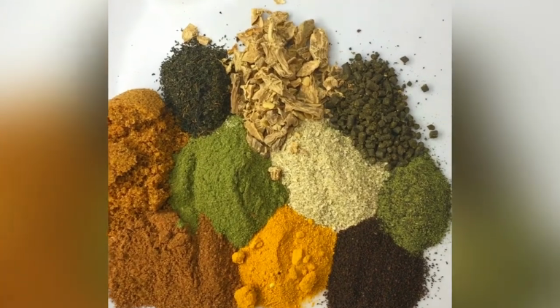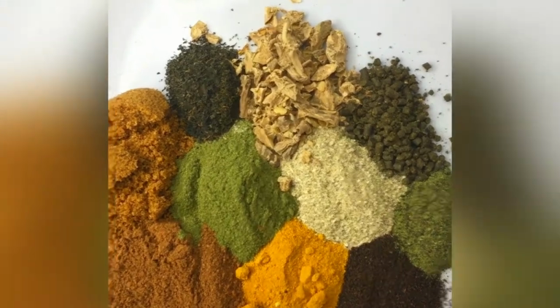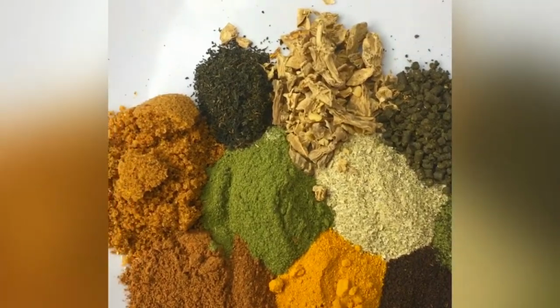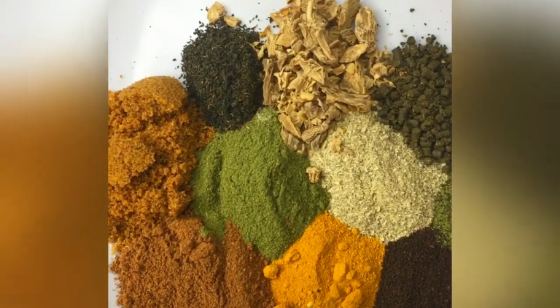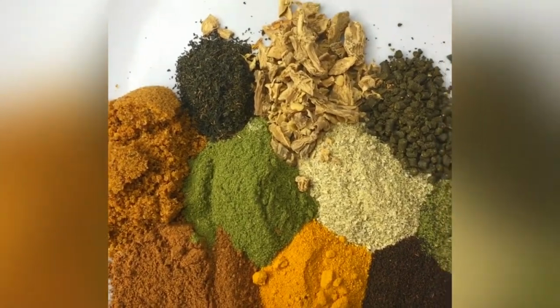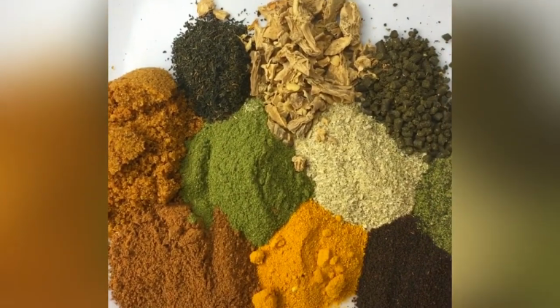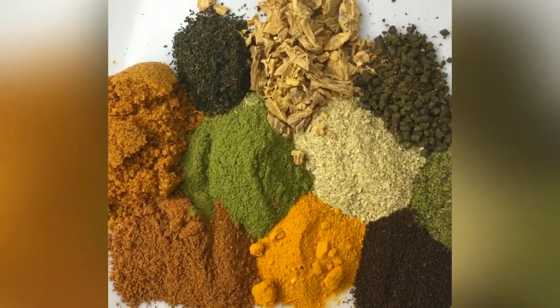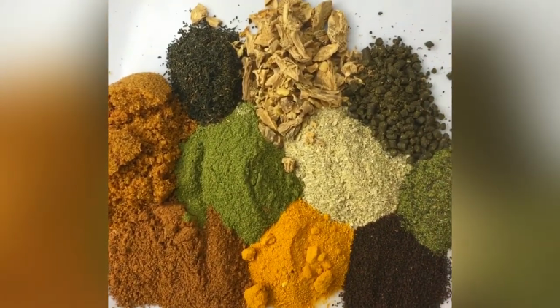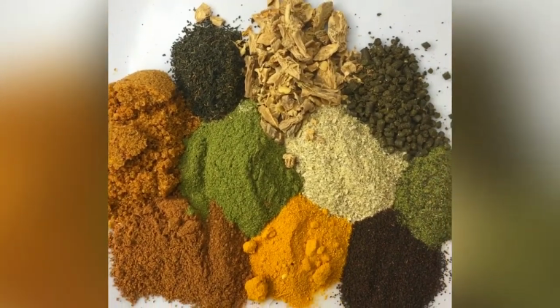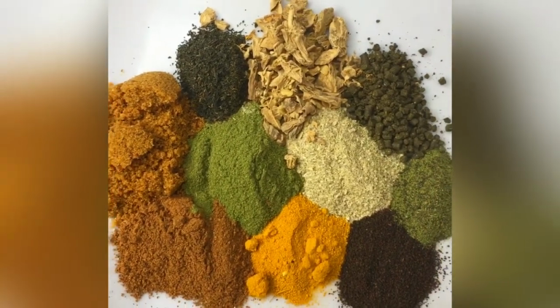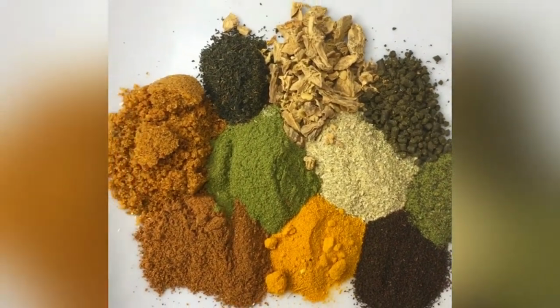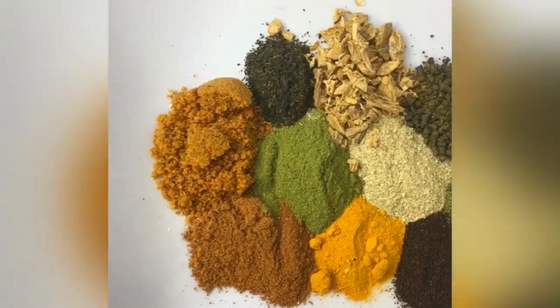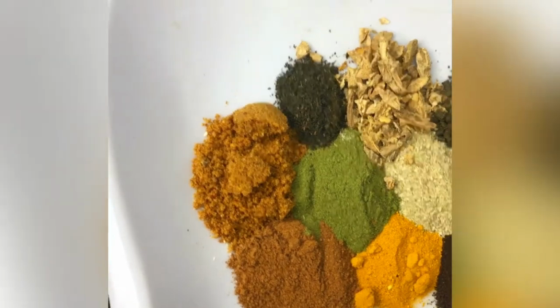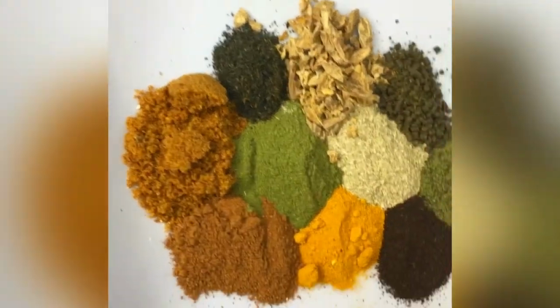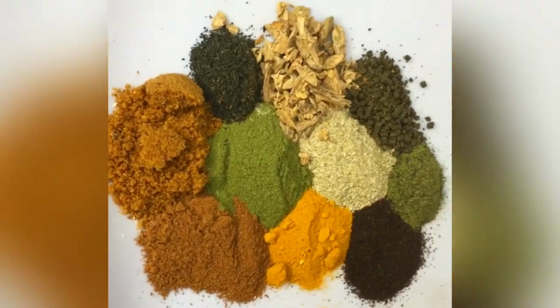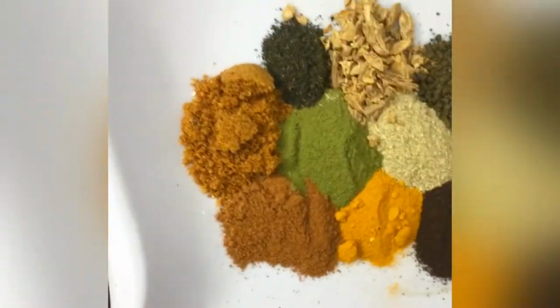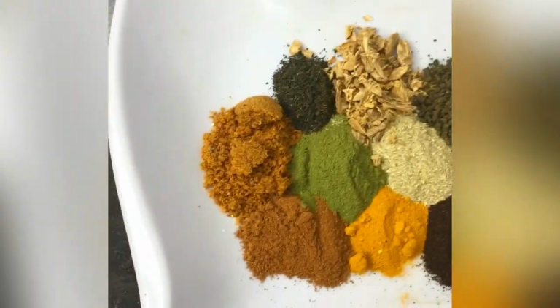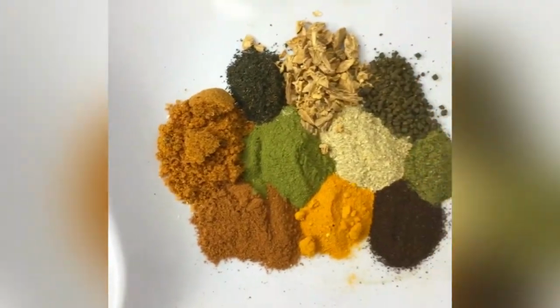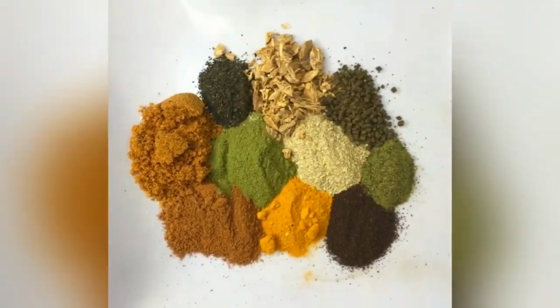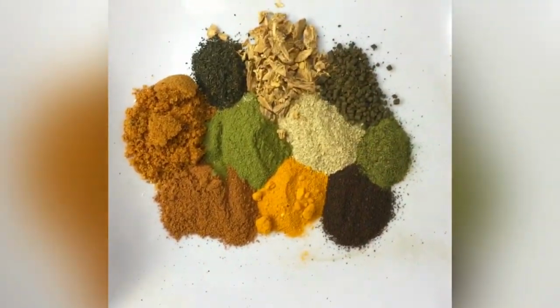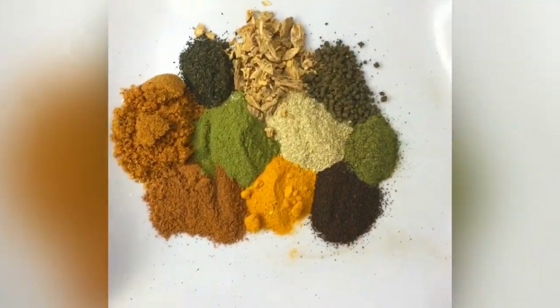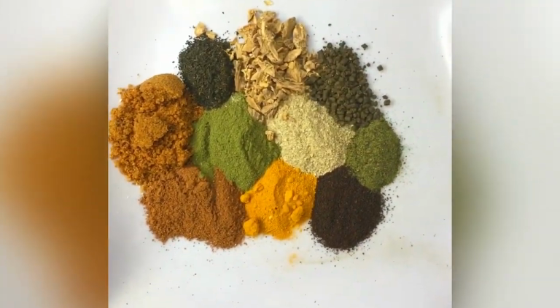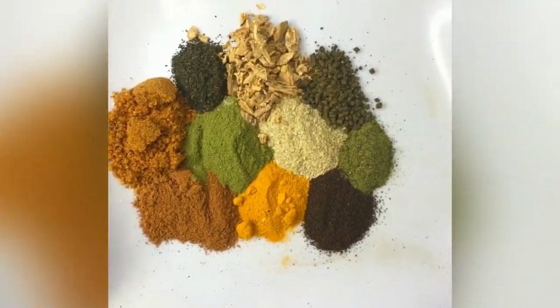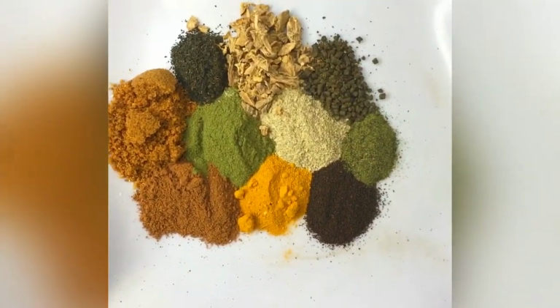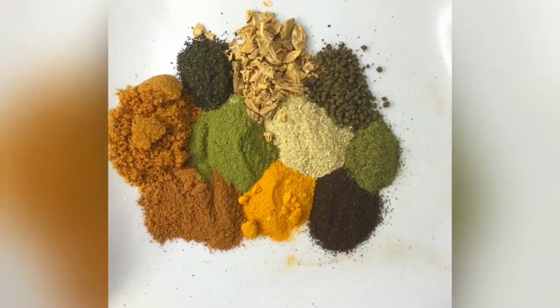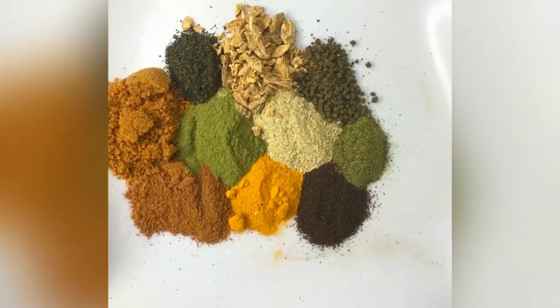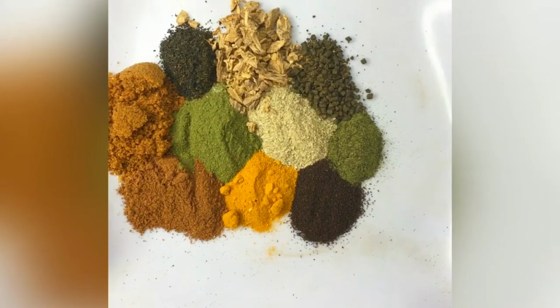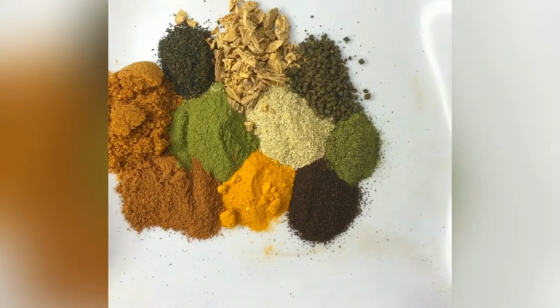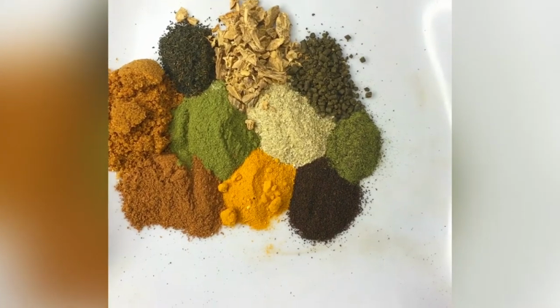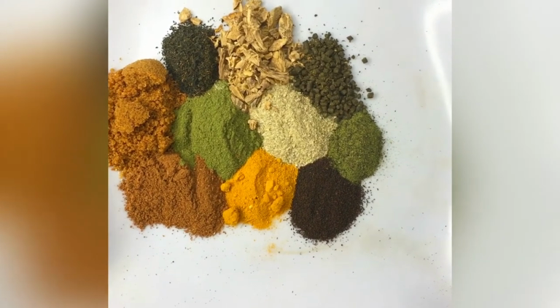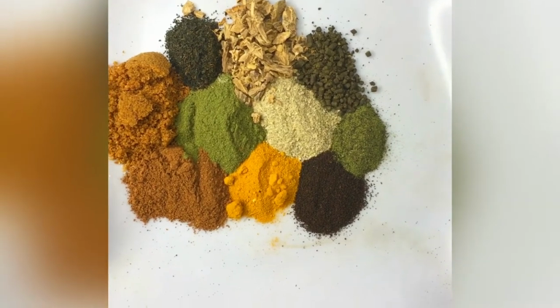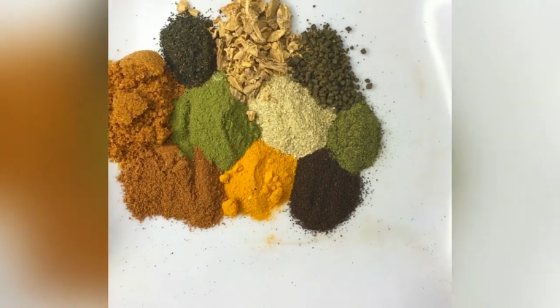Watch as I show you how to make your flat tummy strong effective powder, and do not forget to subscribe so you will be part of this family.